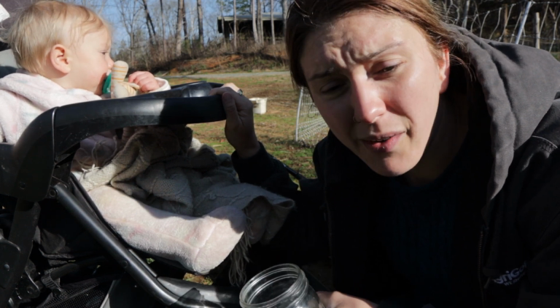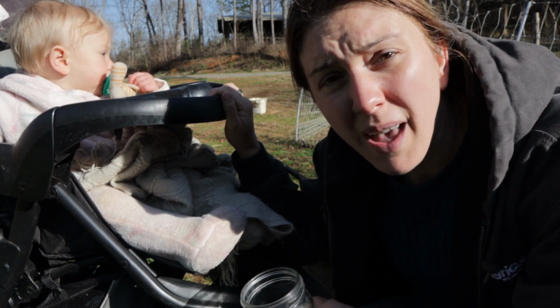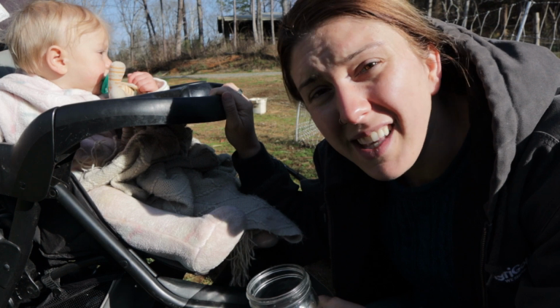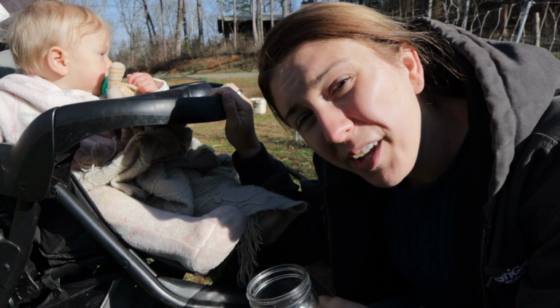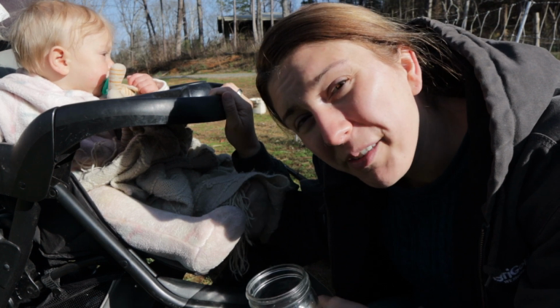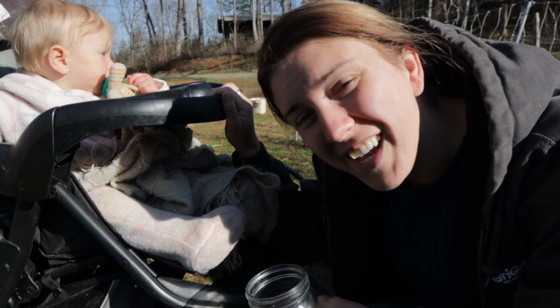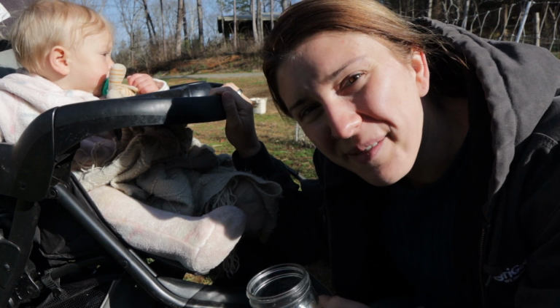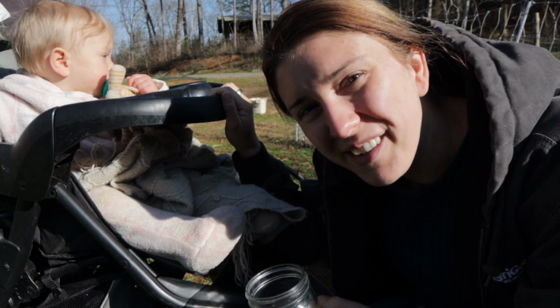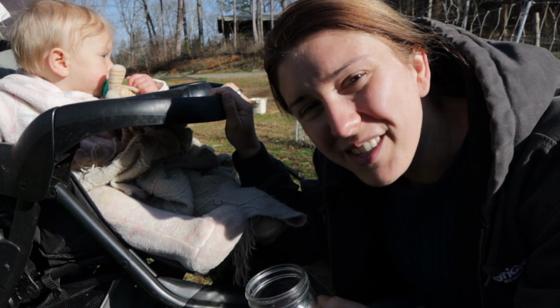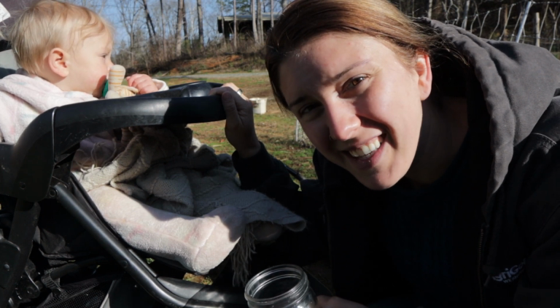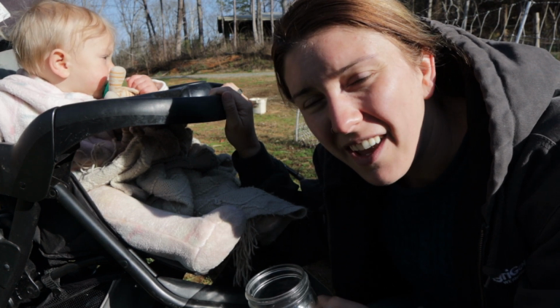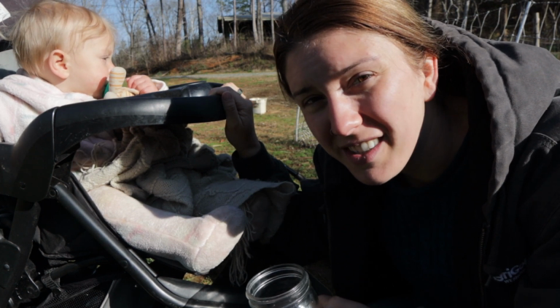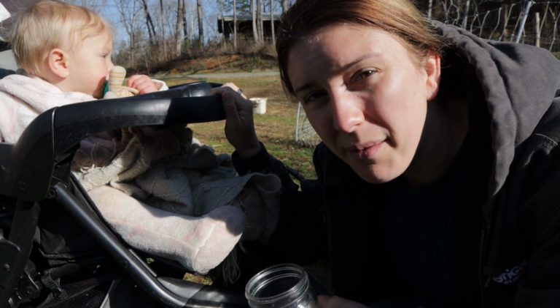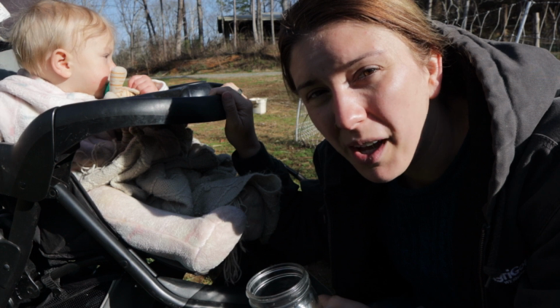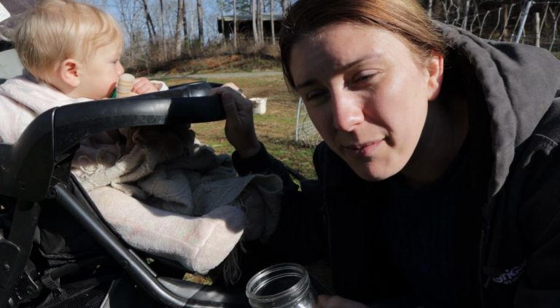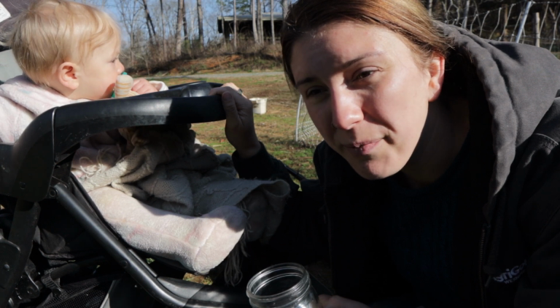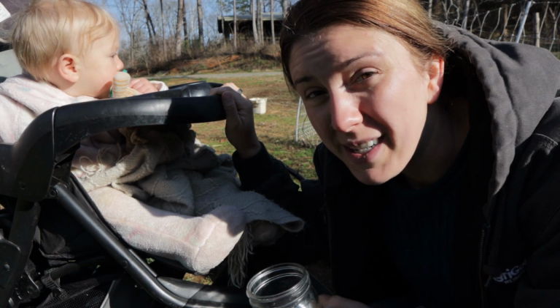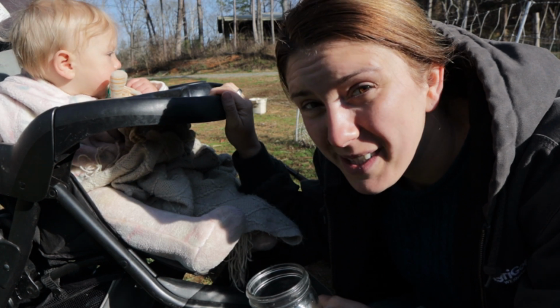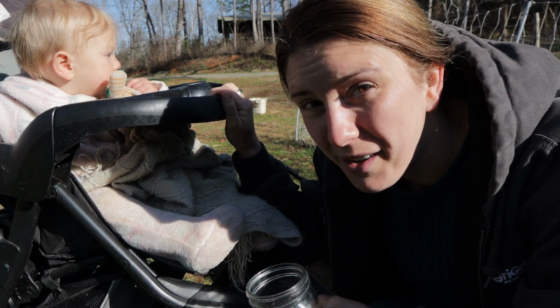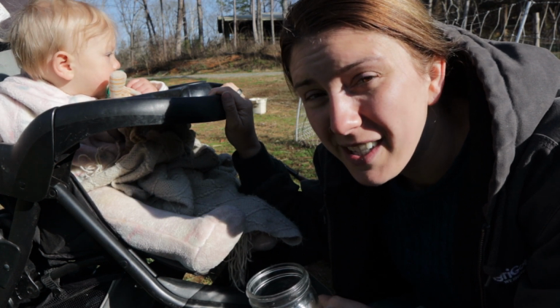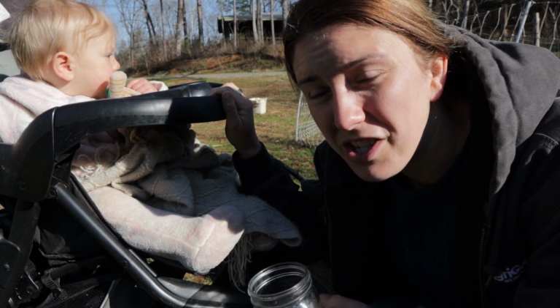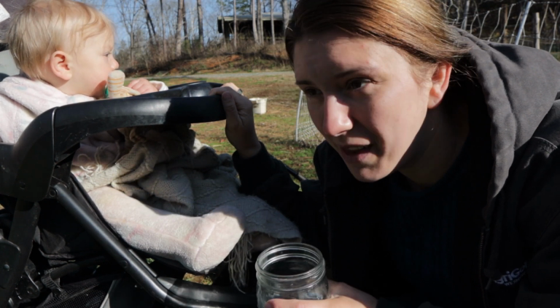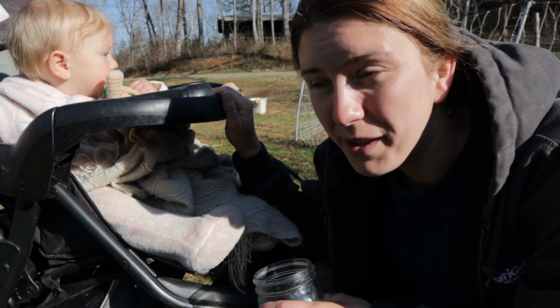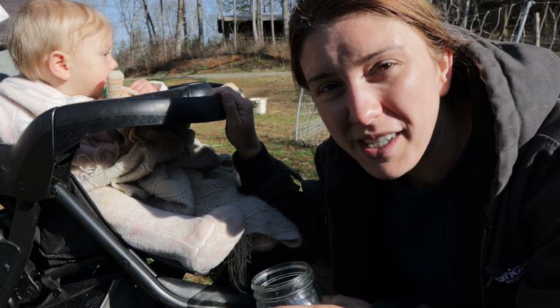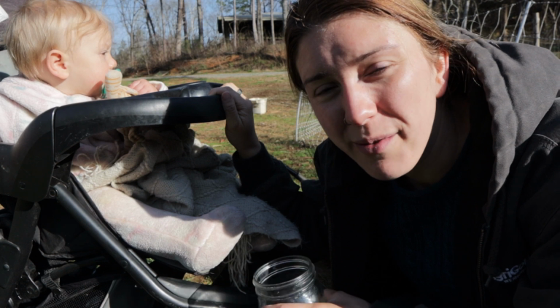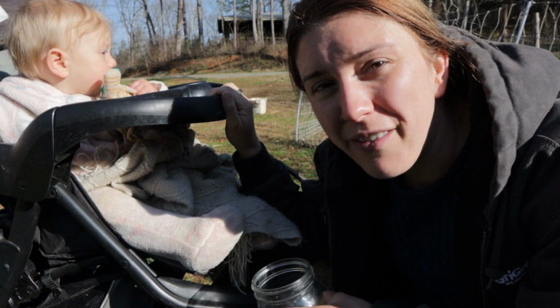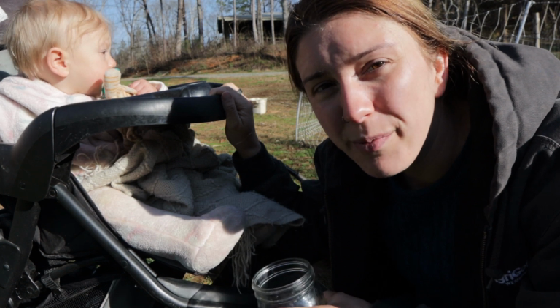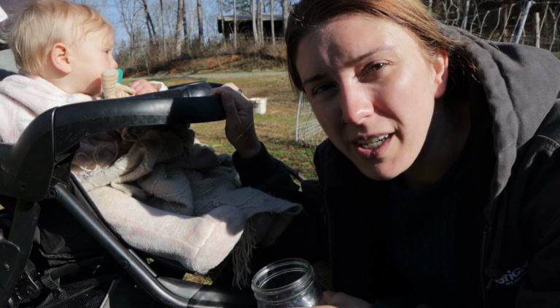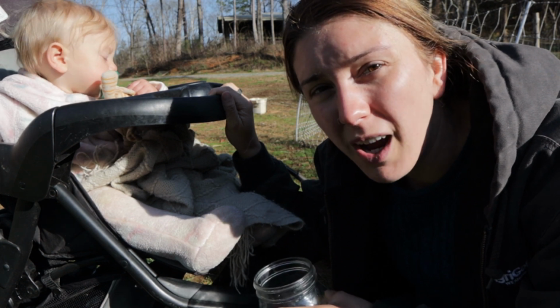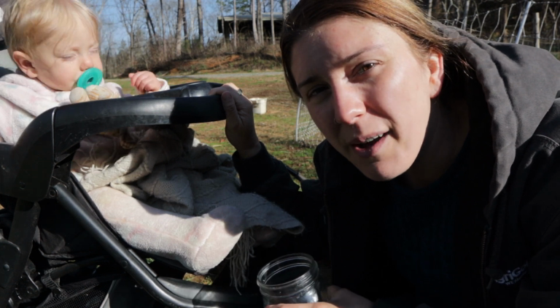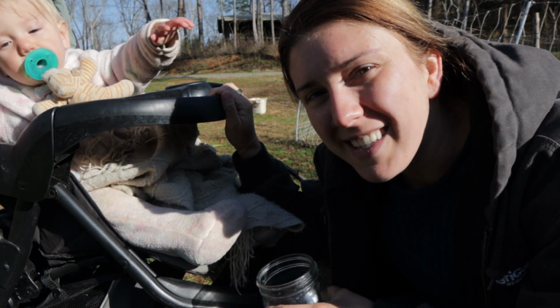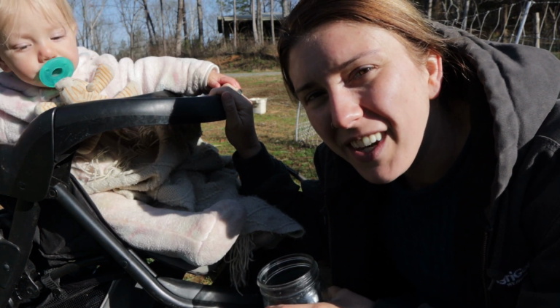Anyway, this is our morning milk routine. I hope that you enjoyed this. If you learned something, let me know in the comment section below. If you want to teach me something or have any suggestions, let me know in the comments. If you're new, don't forget to subscribe and we'll see you guys in the next video.